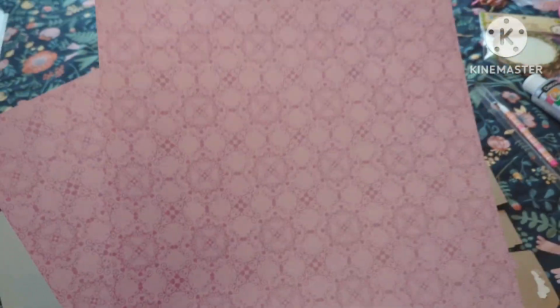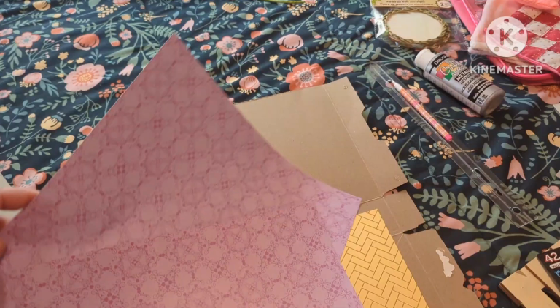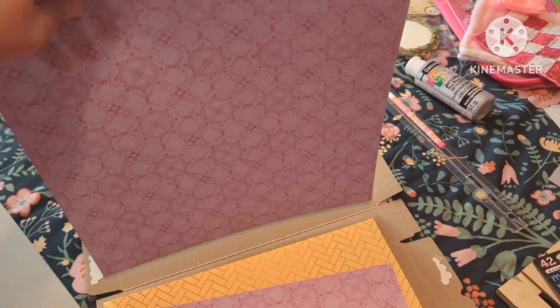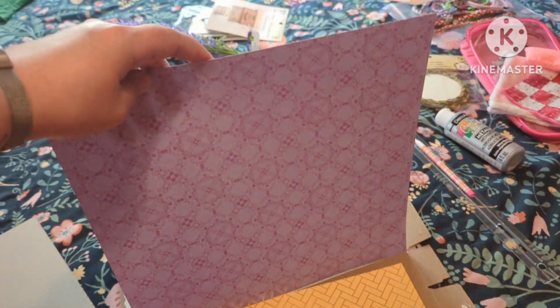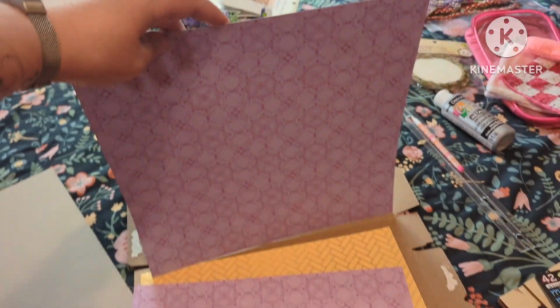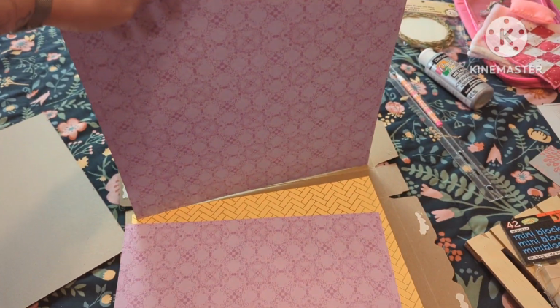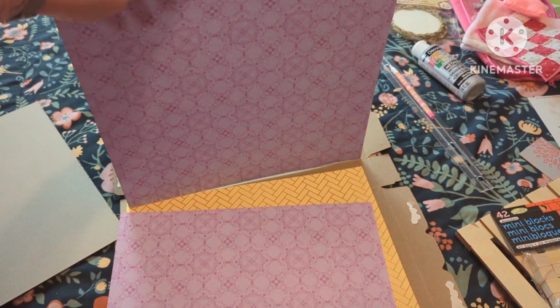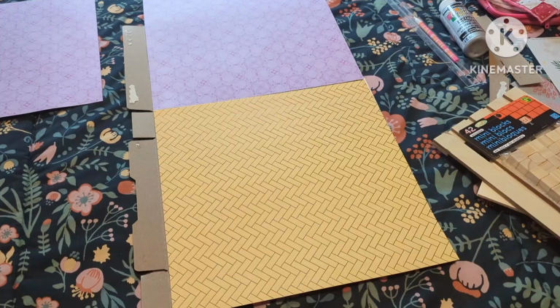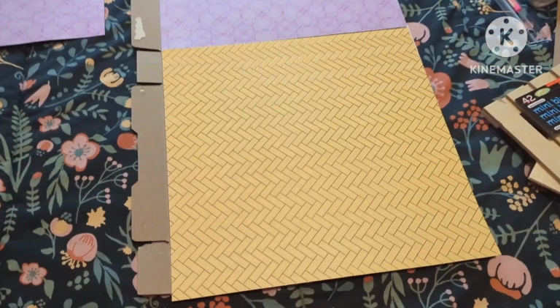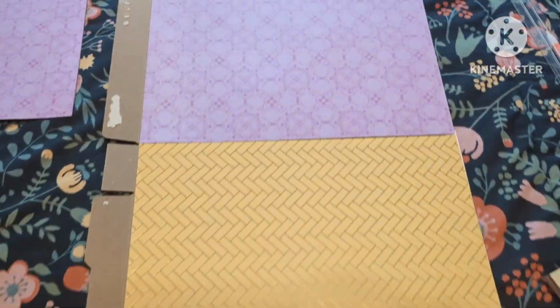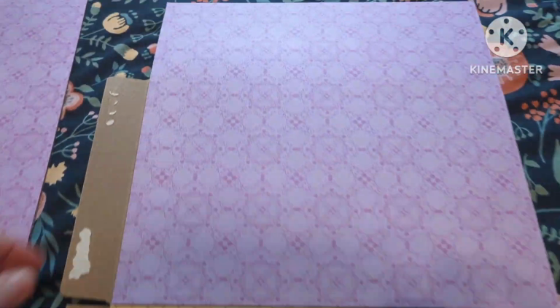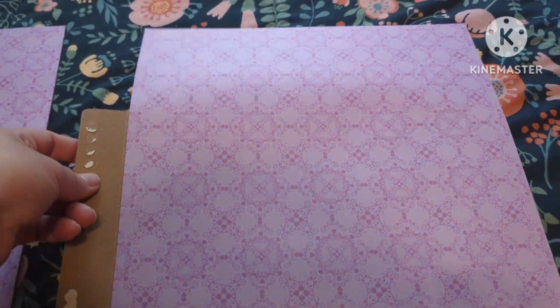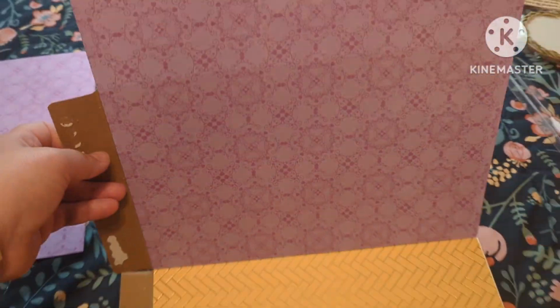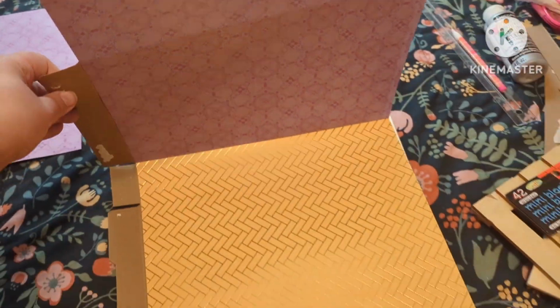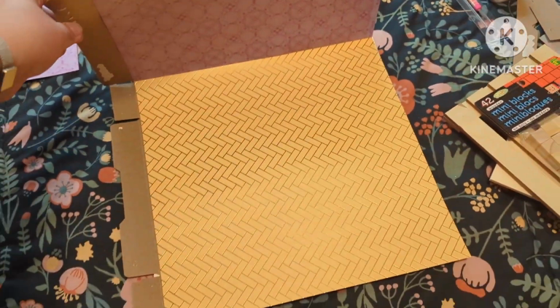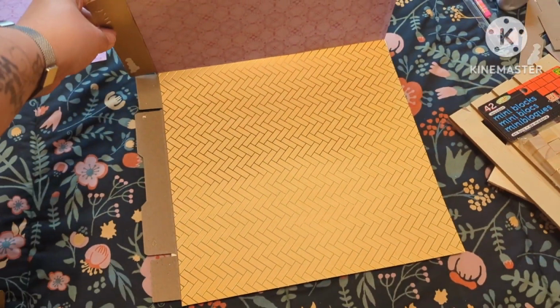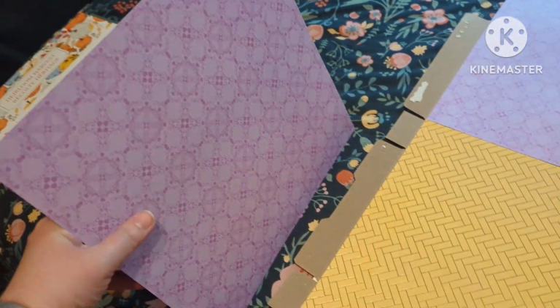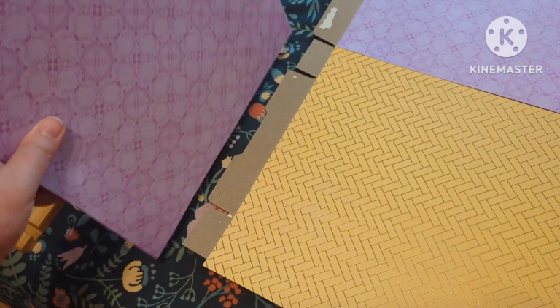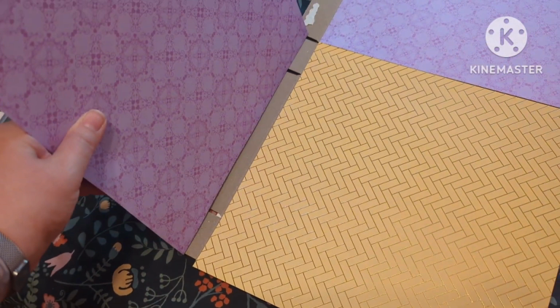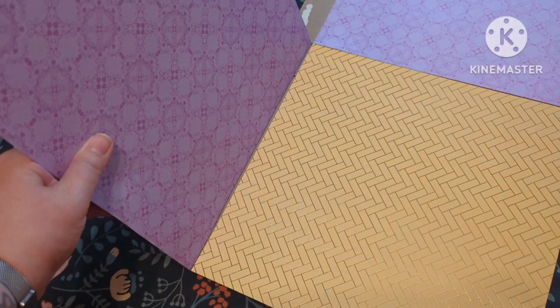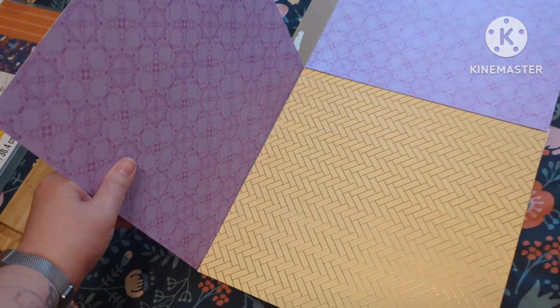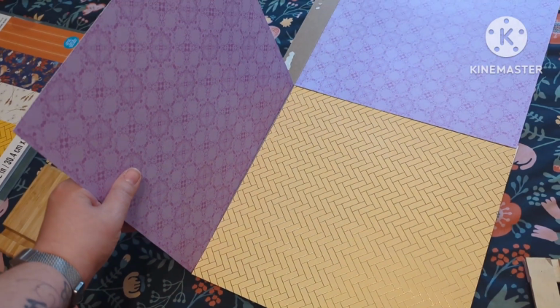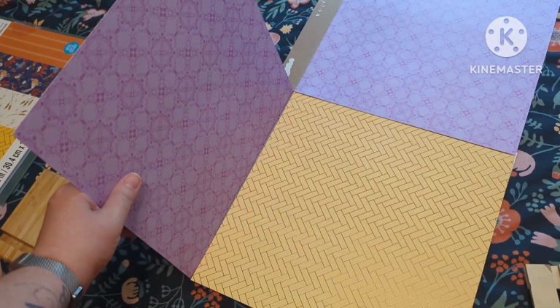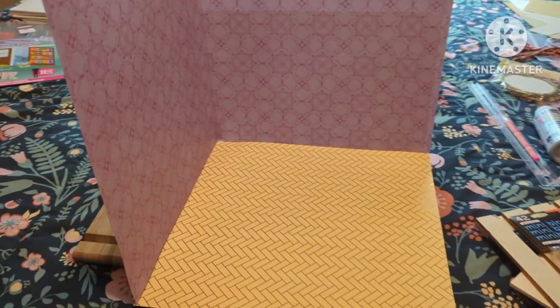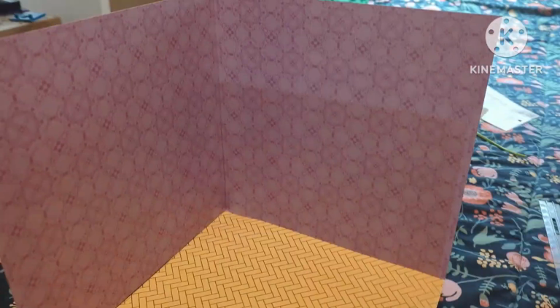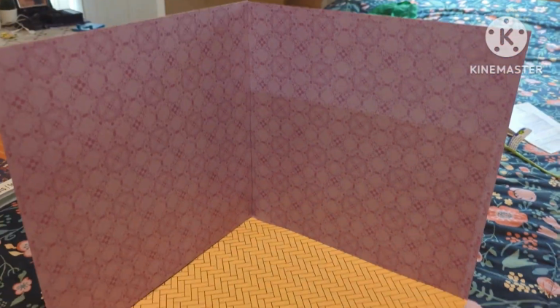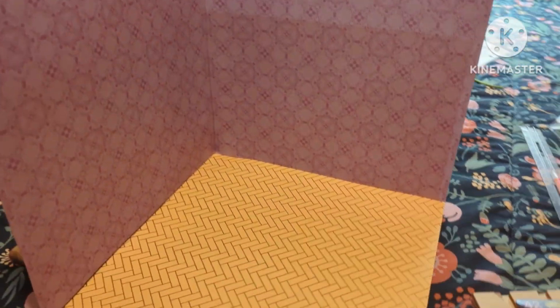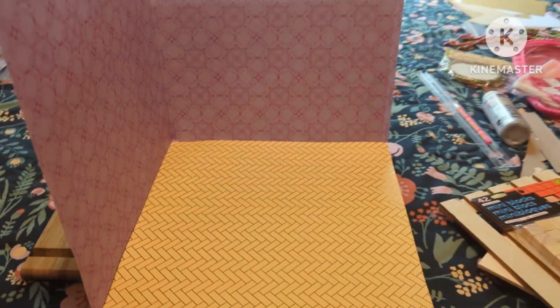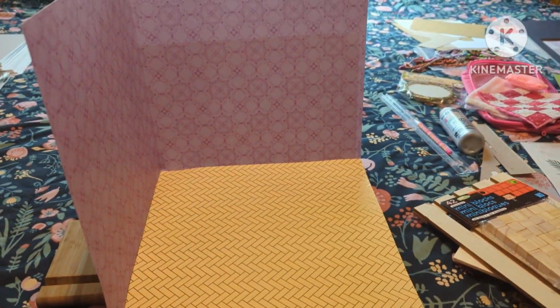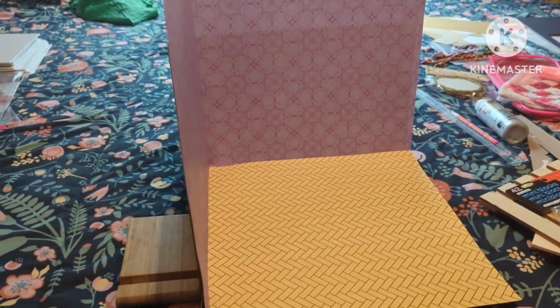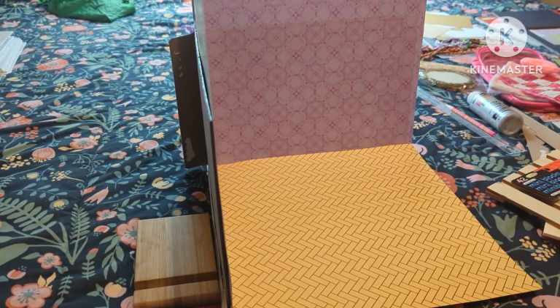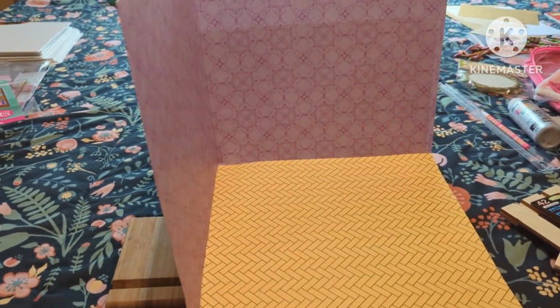I'm going to get started here. I've attached the bottom paper to the floor and this purple paper to the back wall, and I've just folded up that piece that I didn't cut off. Now I'm going to glue this side on, and just like that we have the shape of our room.